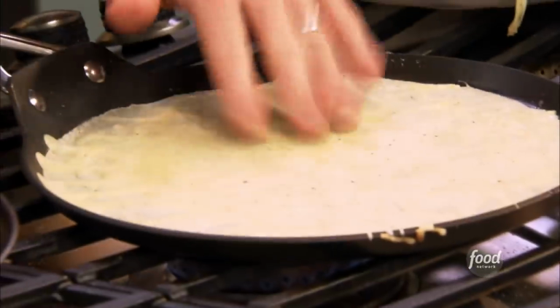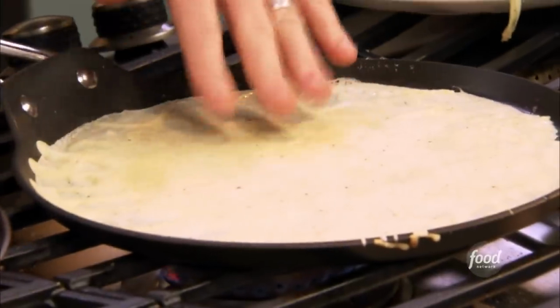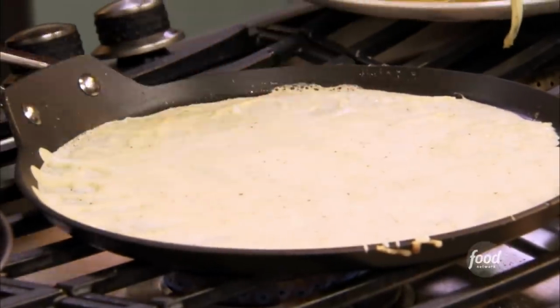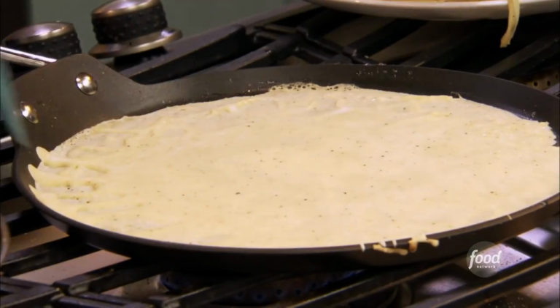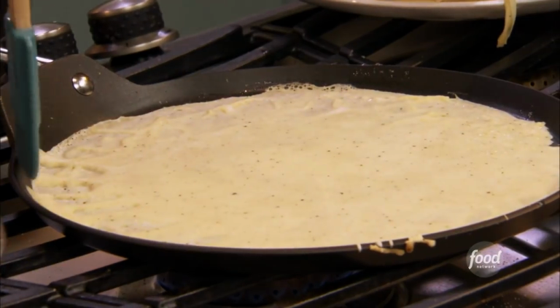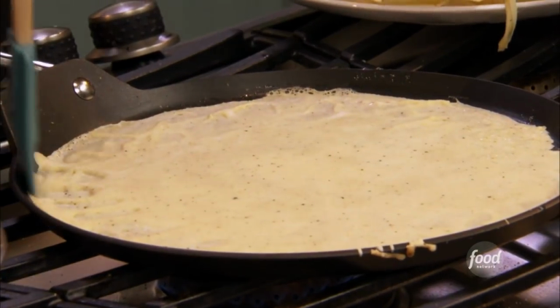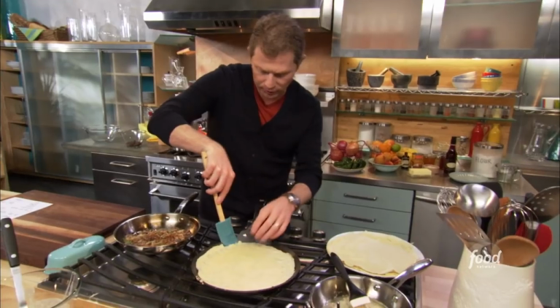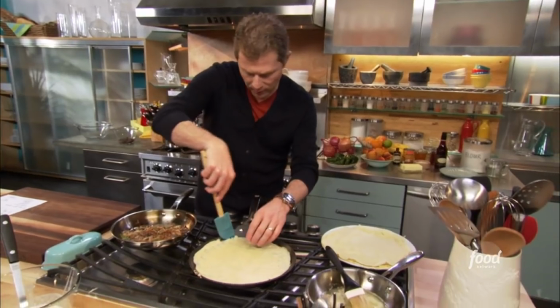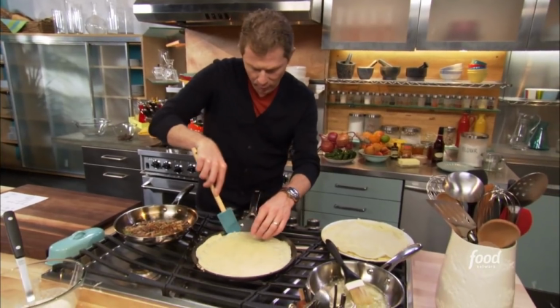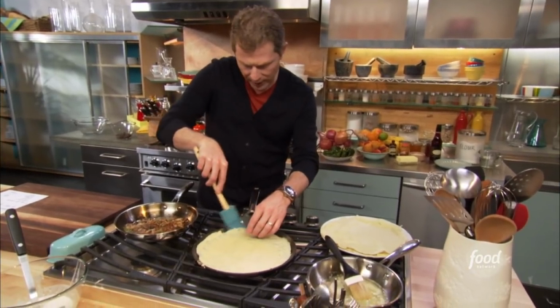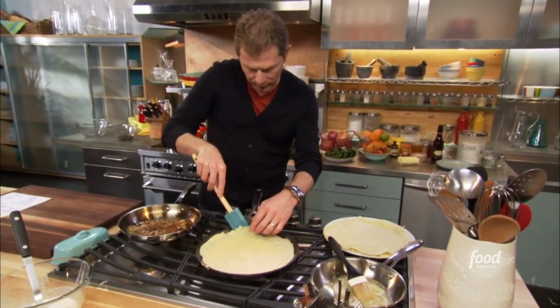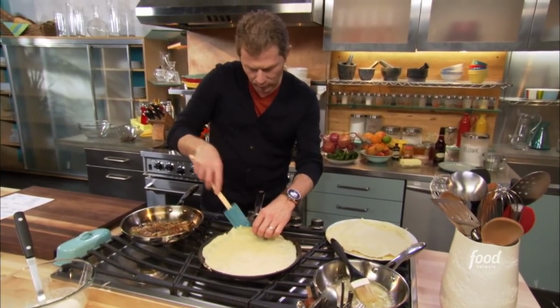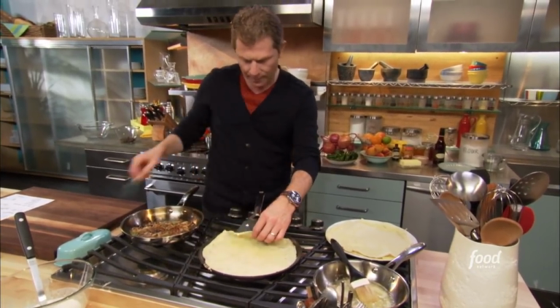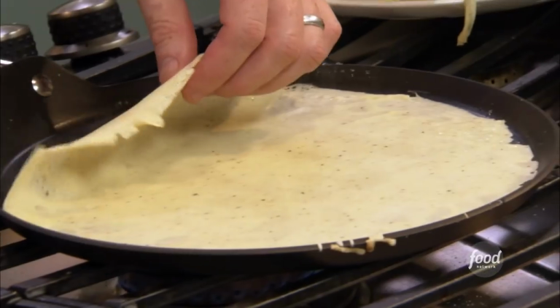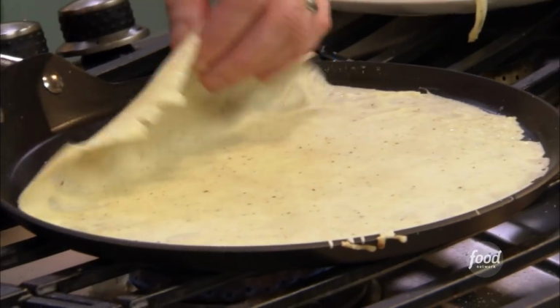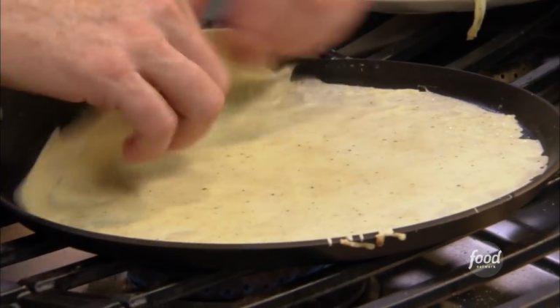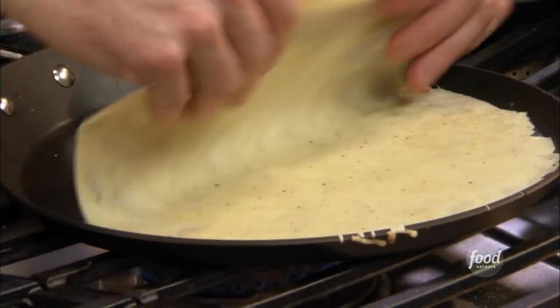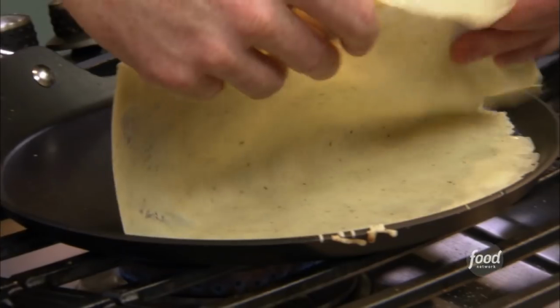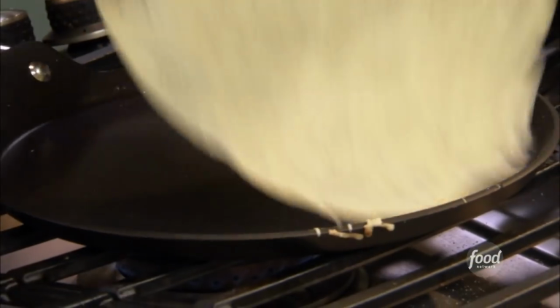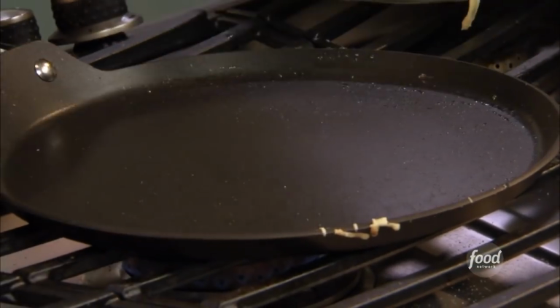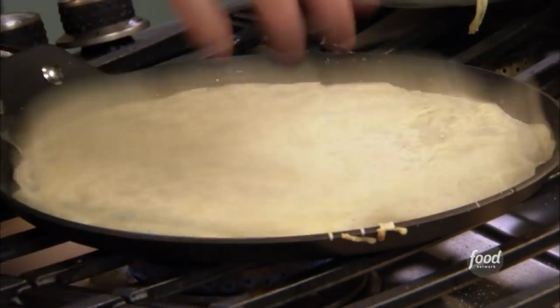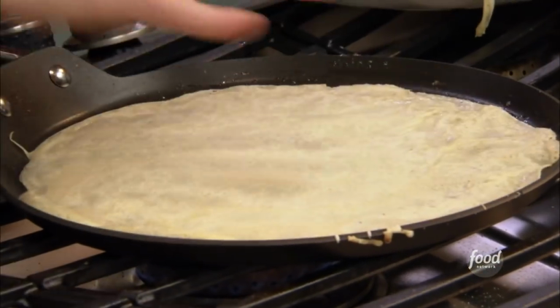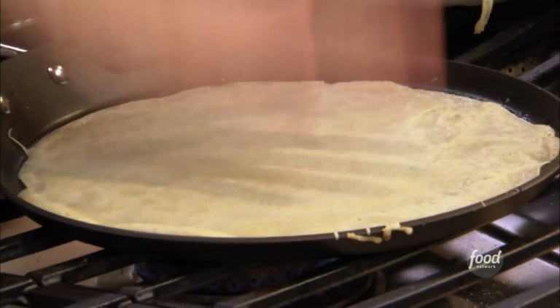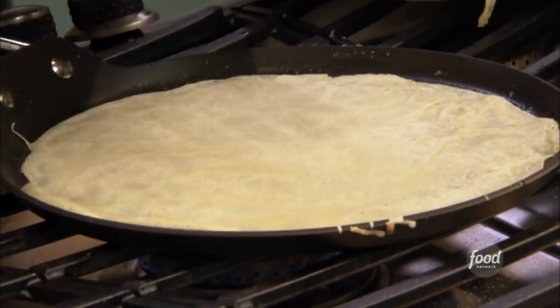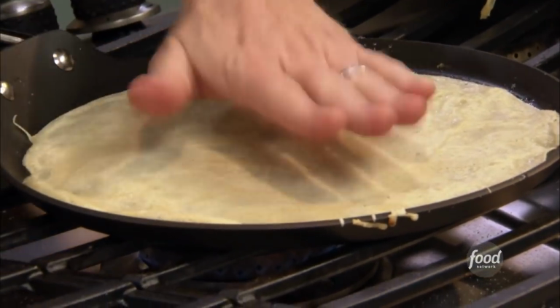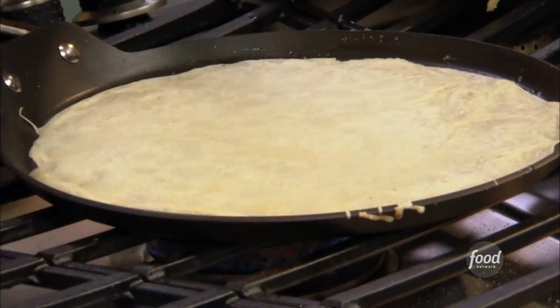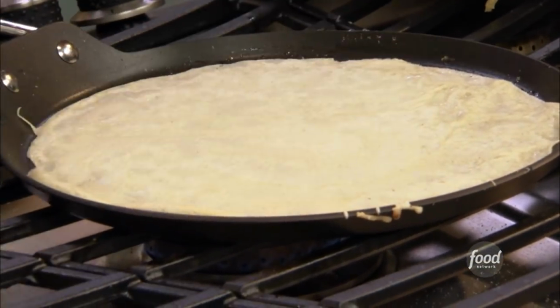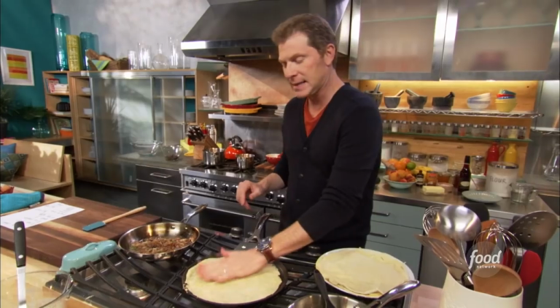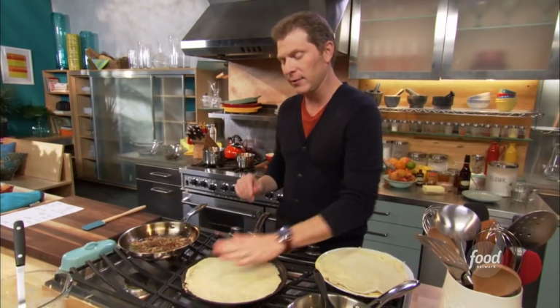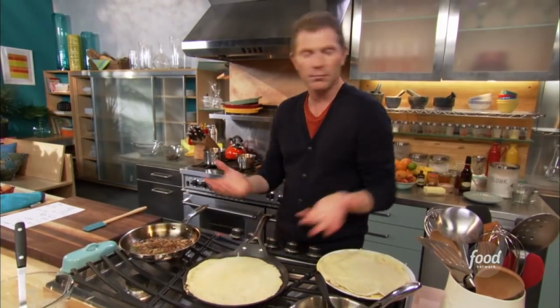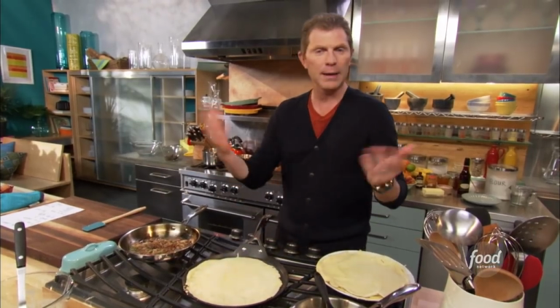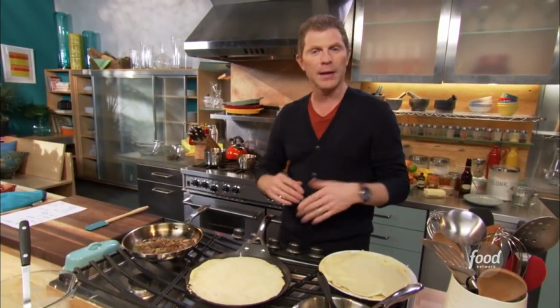We've been cooking this crepe for about a minute or so. We're gonna take a look at what's happening here. It's cooked on that side and we're just gonna turn it over. We want them to cook nice and evenly, so medium heat.